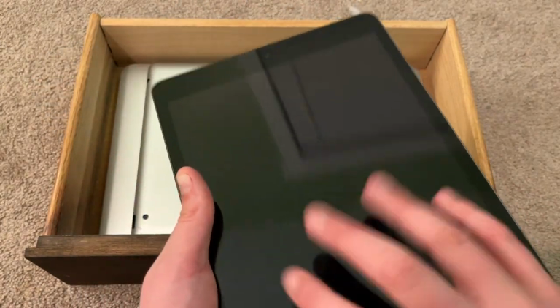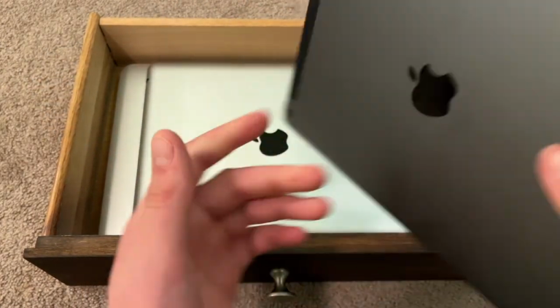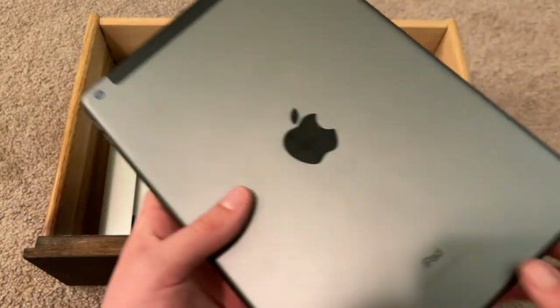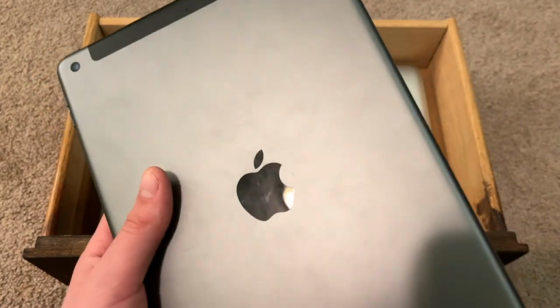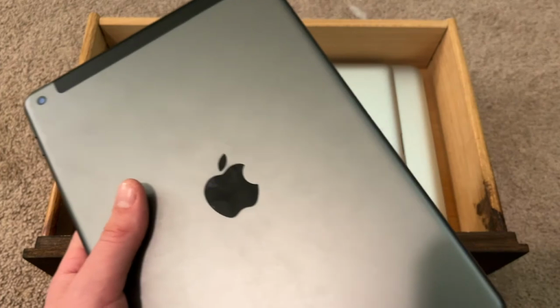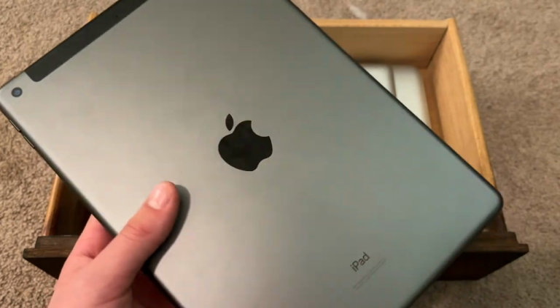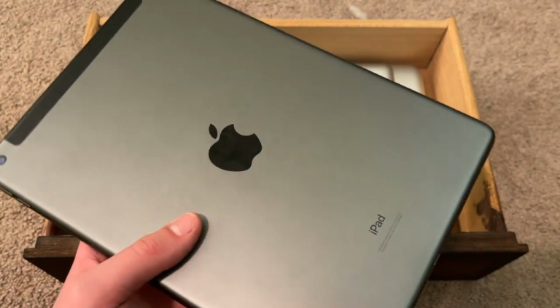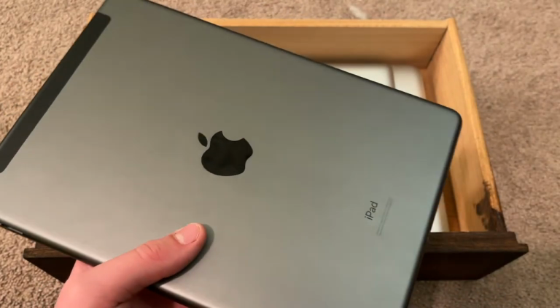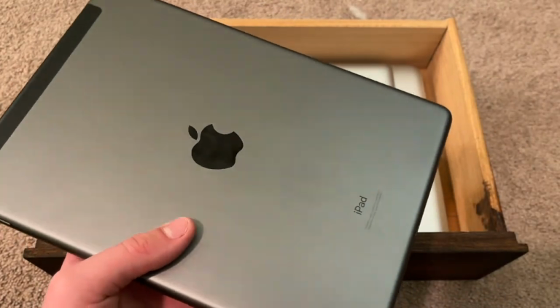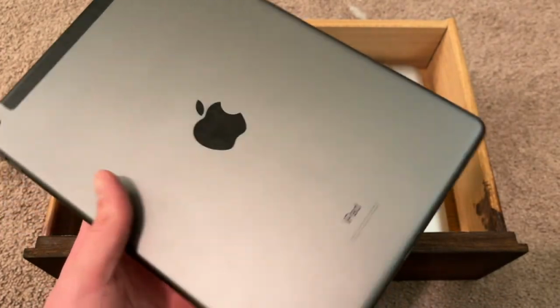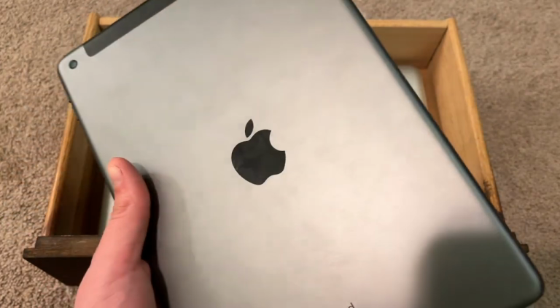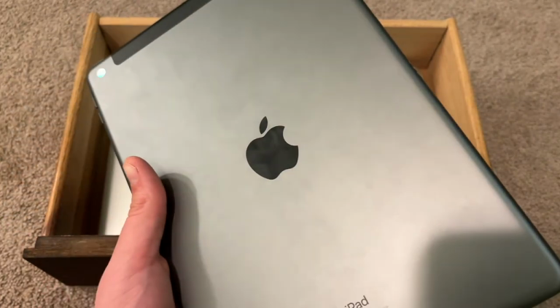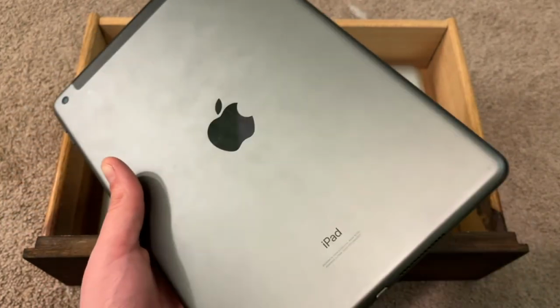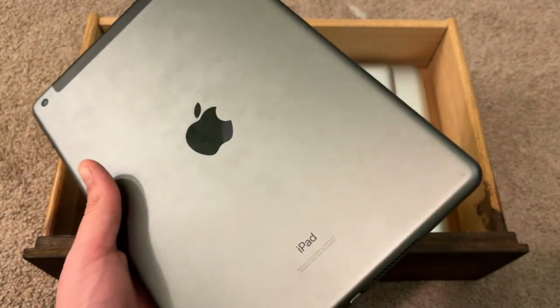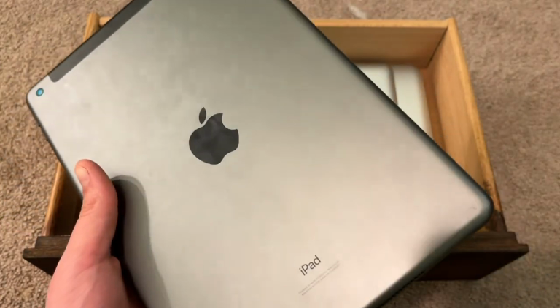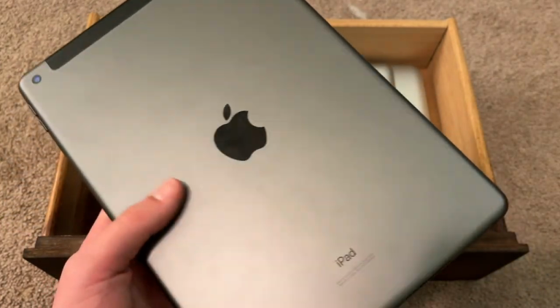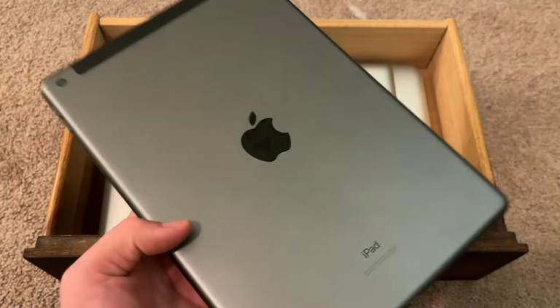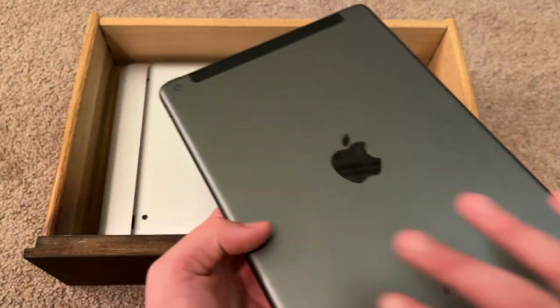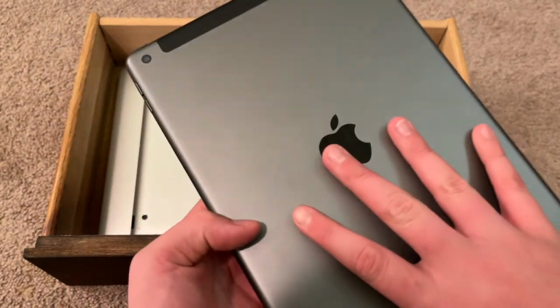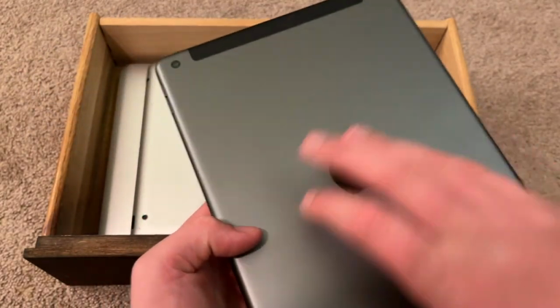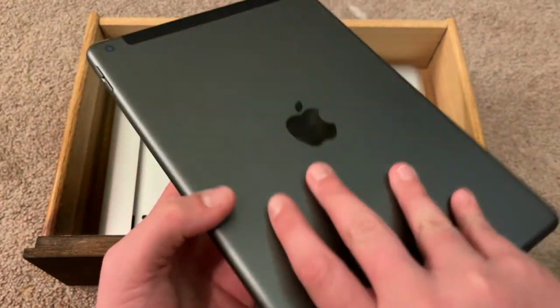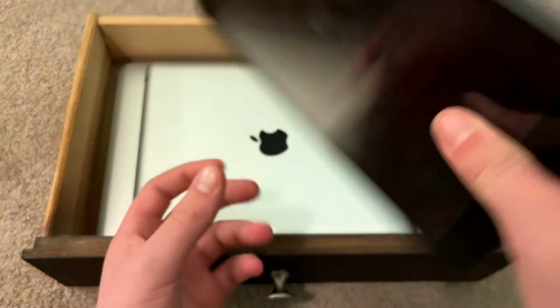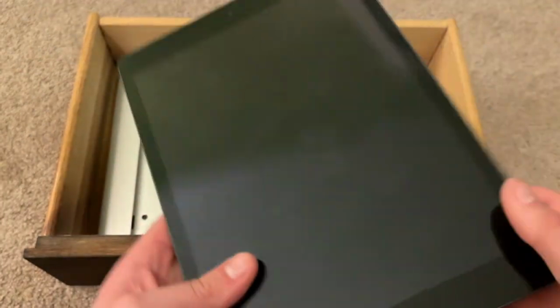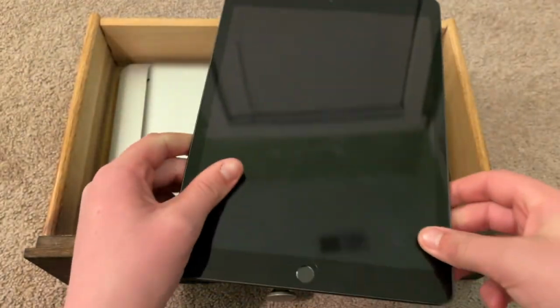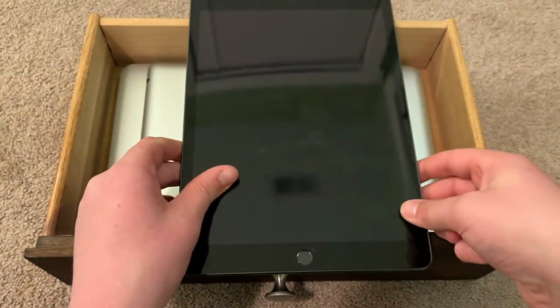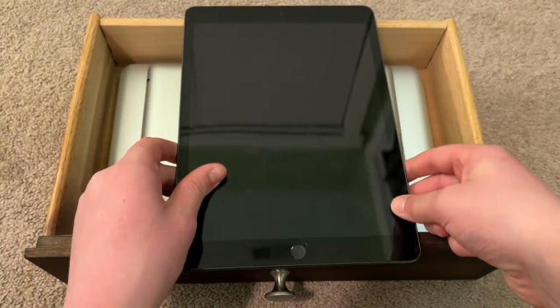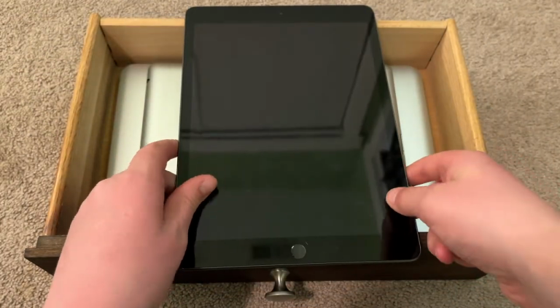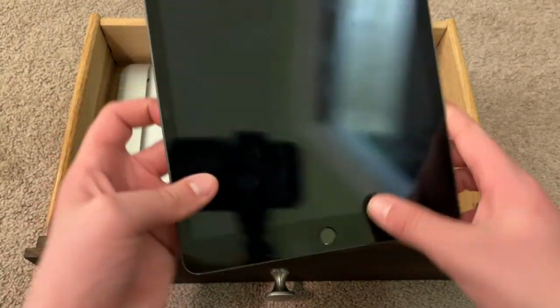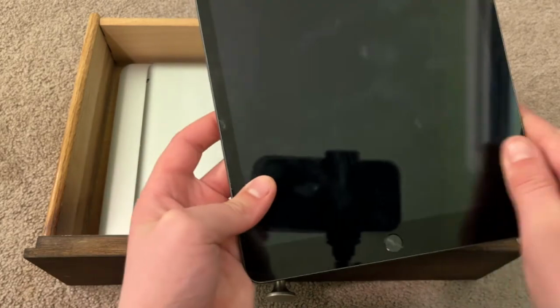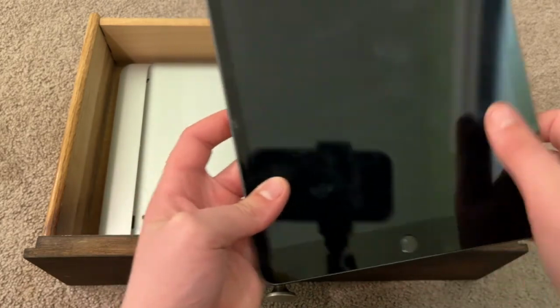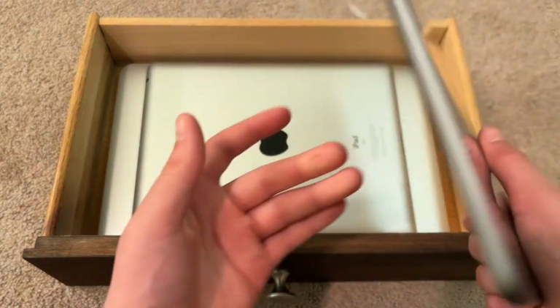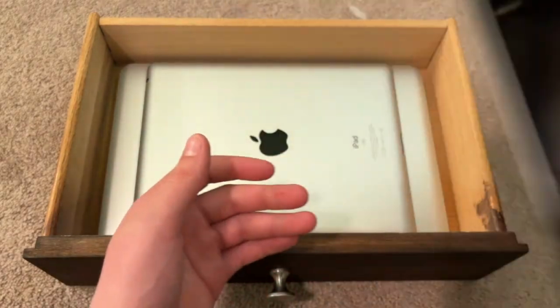This is an iPad 7th gen that my mom found in a parking lot and gave it to me to iCloud unlock. I cannot unlock it because there's no iPadOS 15 jailbreak yet to iCloud bypass it. So it's just been sitting in my drawer collecting dust.